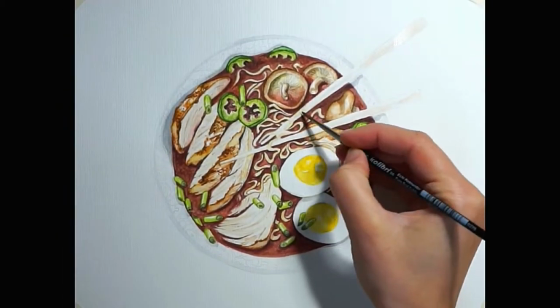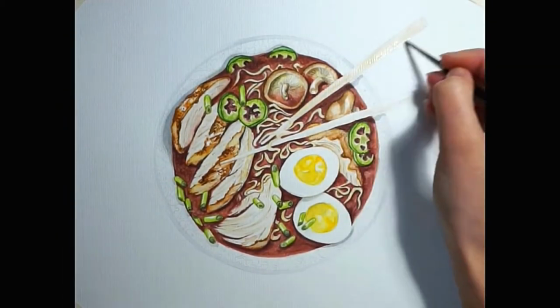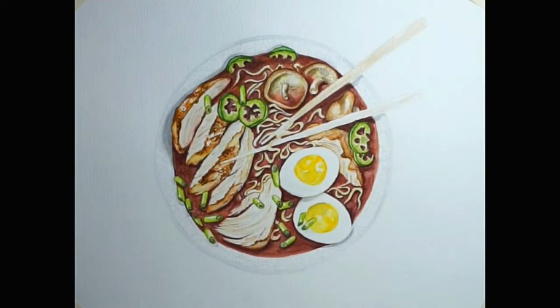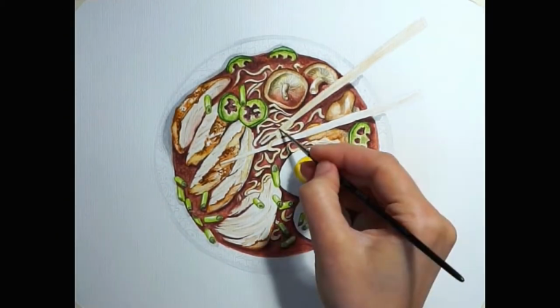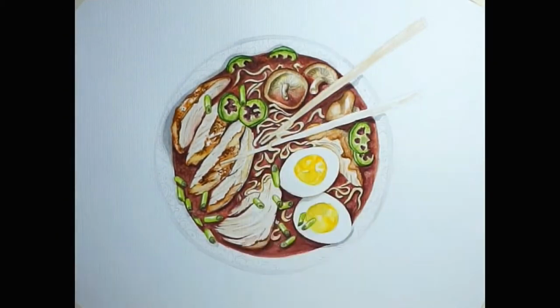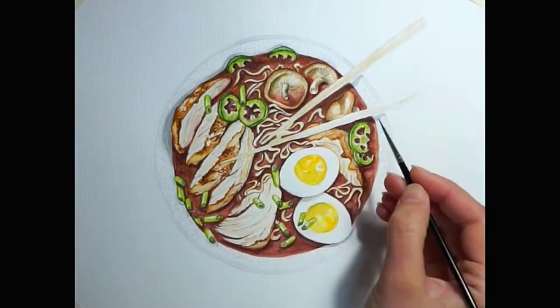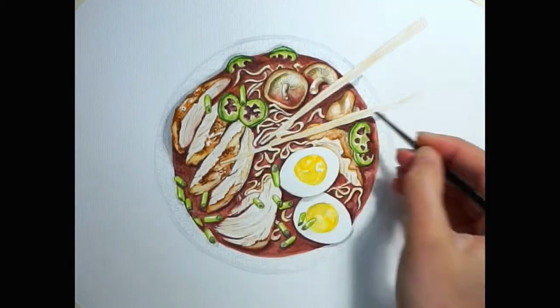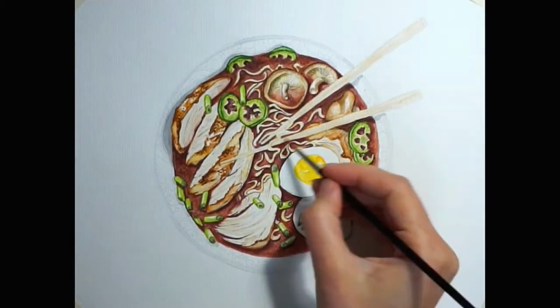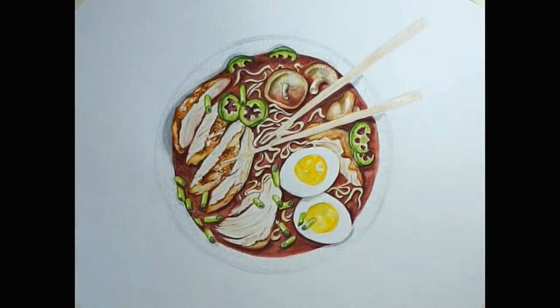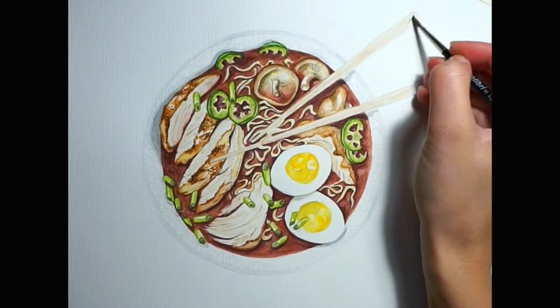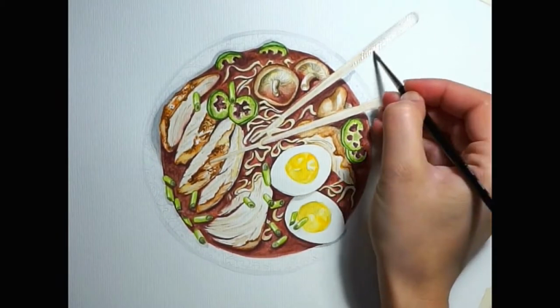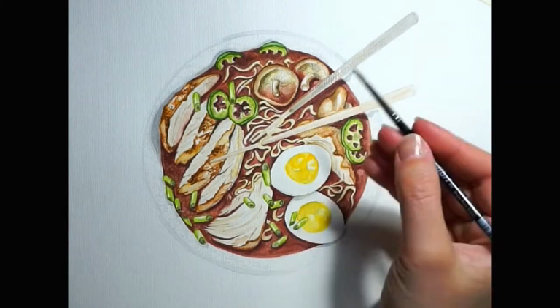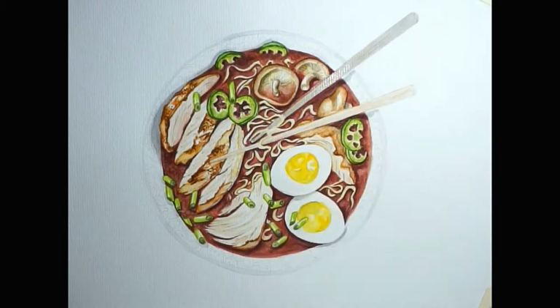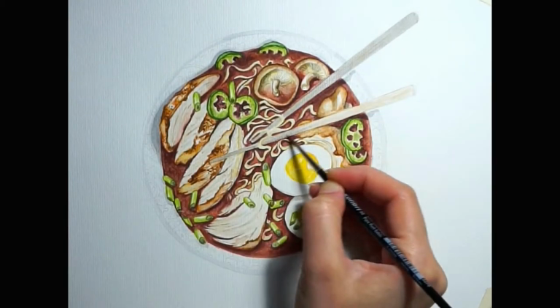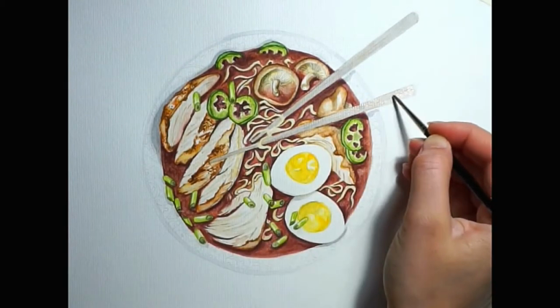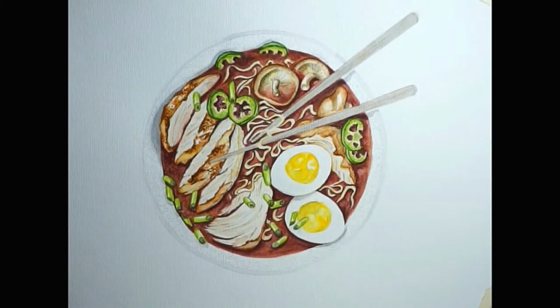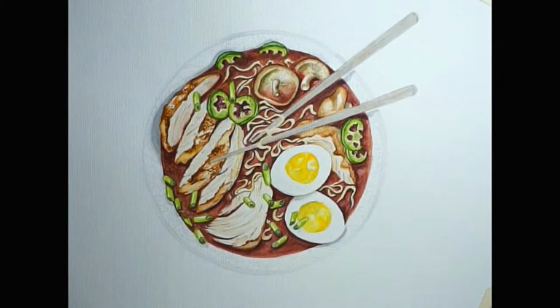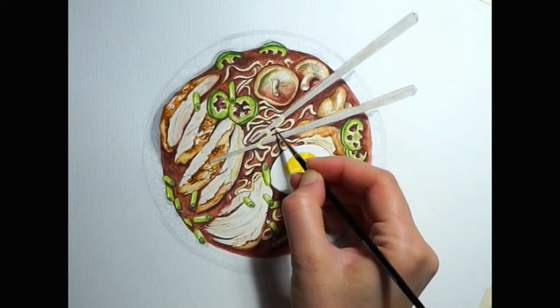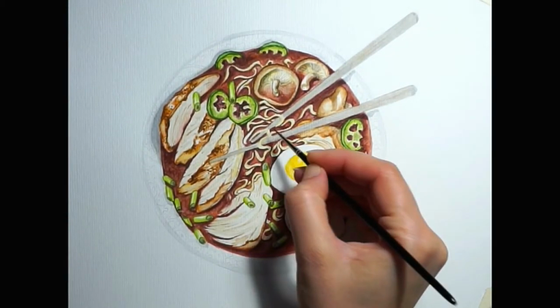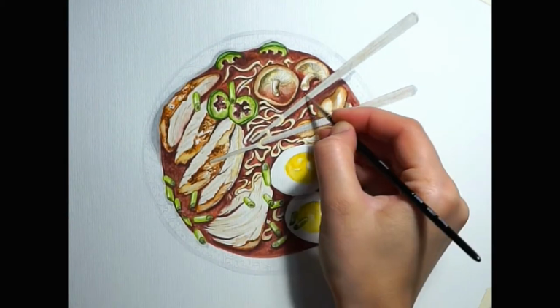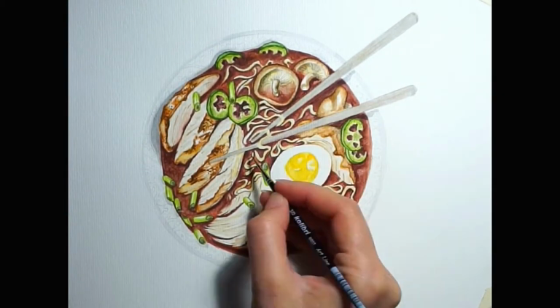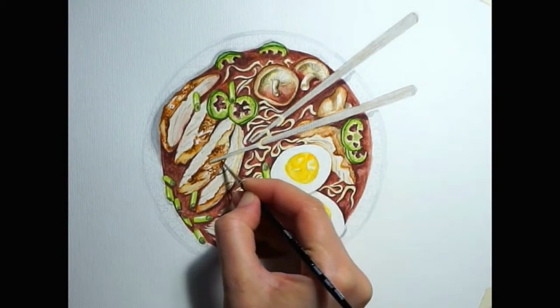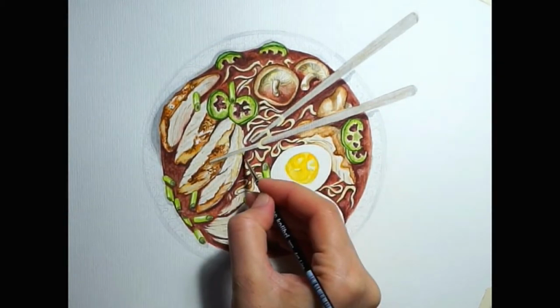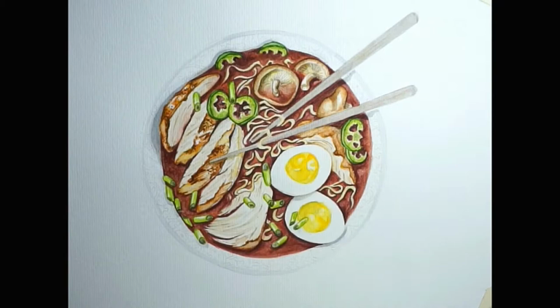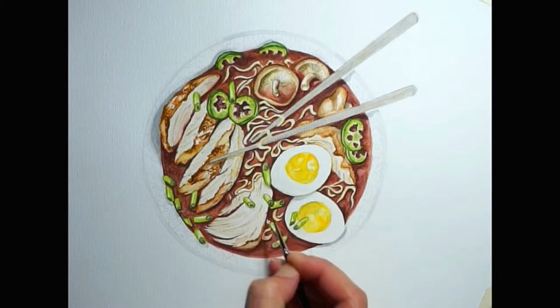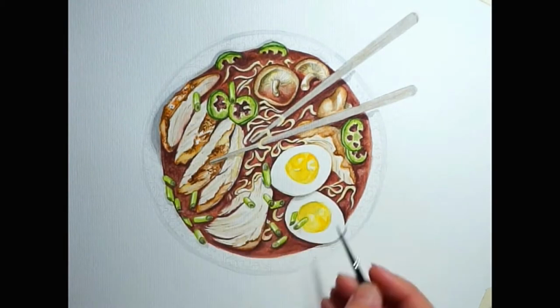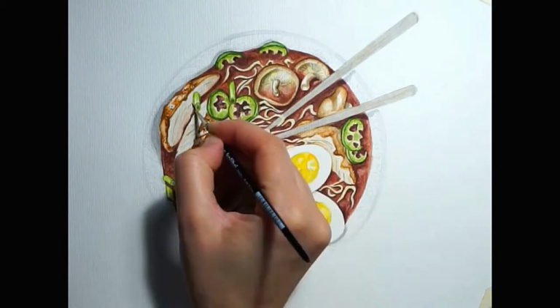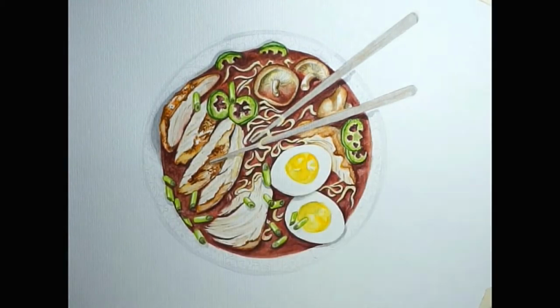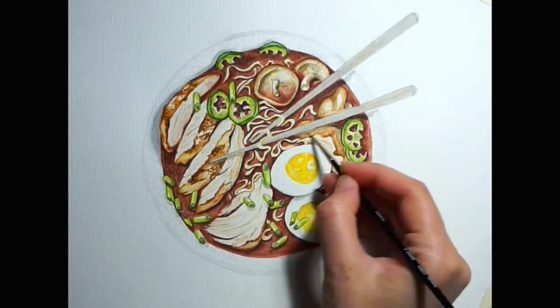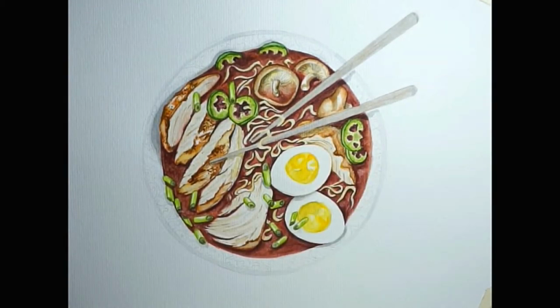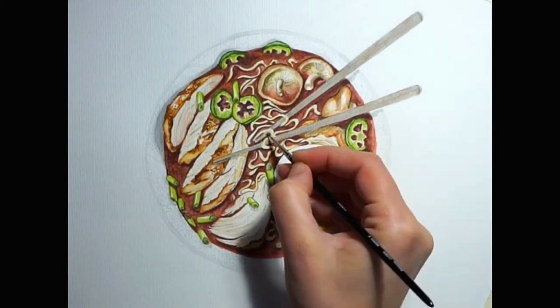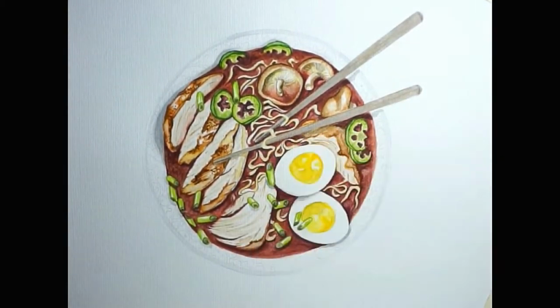And here I was trying to block the color of the chopsticks. In the beginning I wanted them in a nude color, but then I thought of a more orange tone. I was afraid it would clash with the color of the soup, so I decided to have them in ebony.